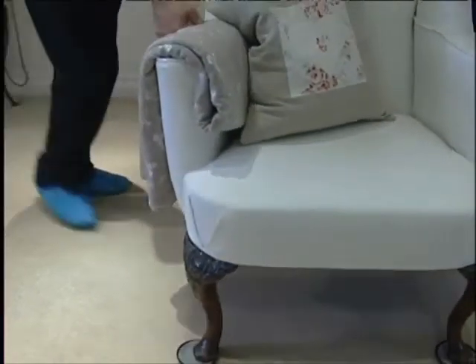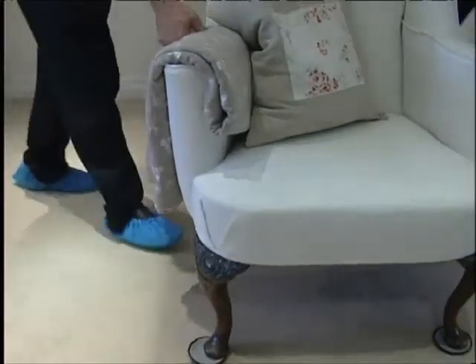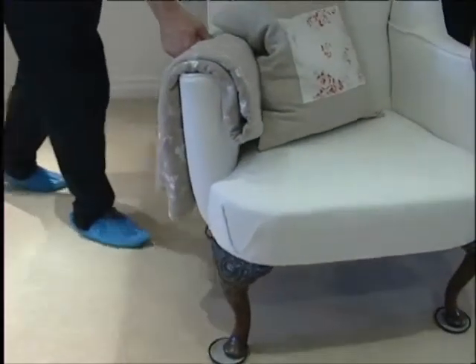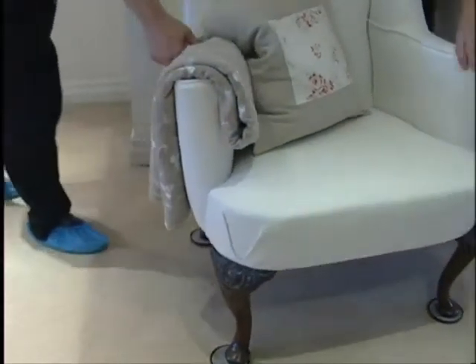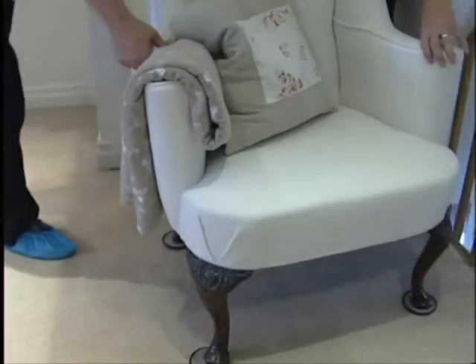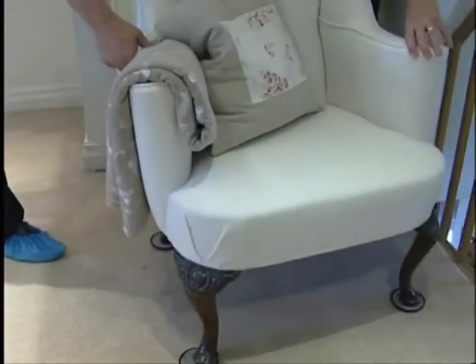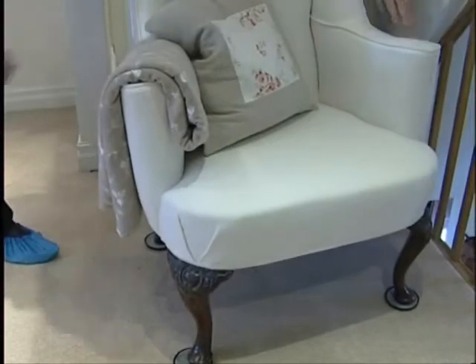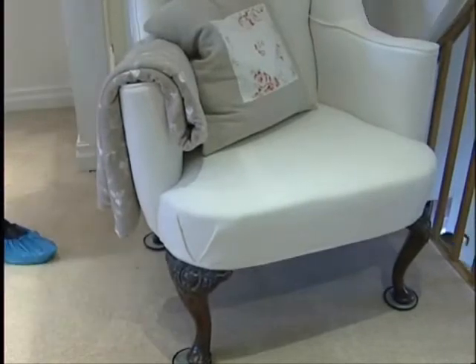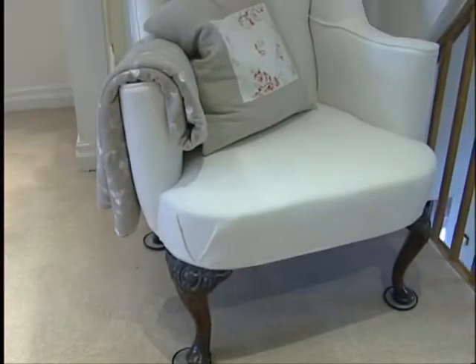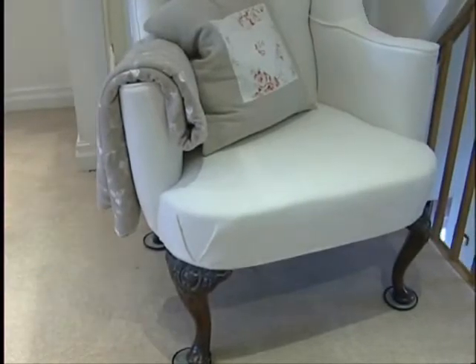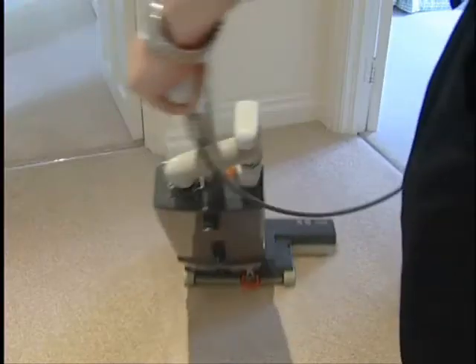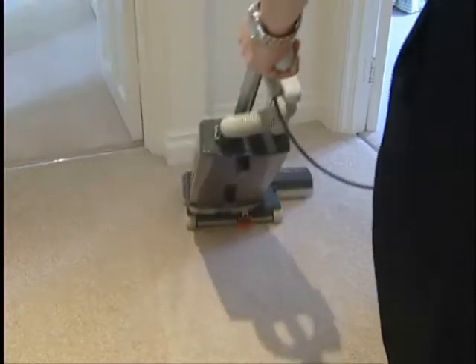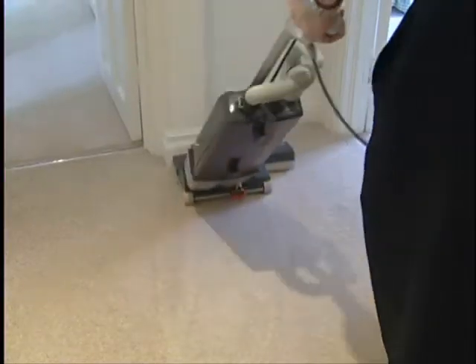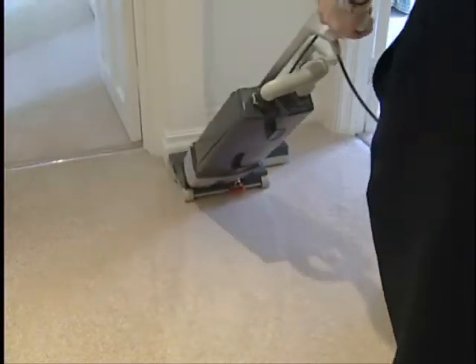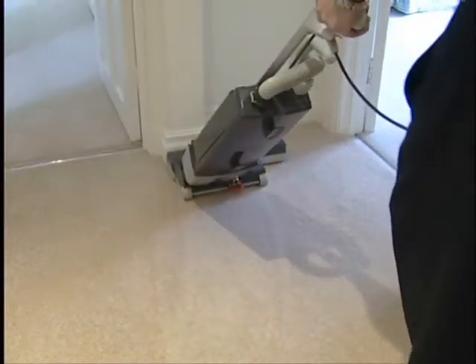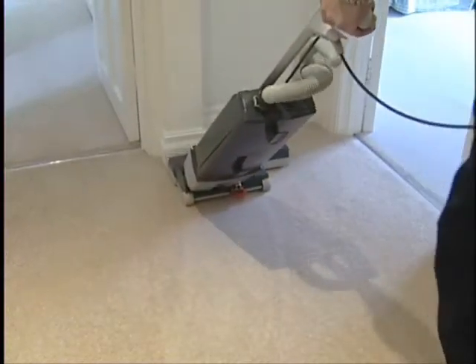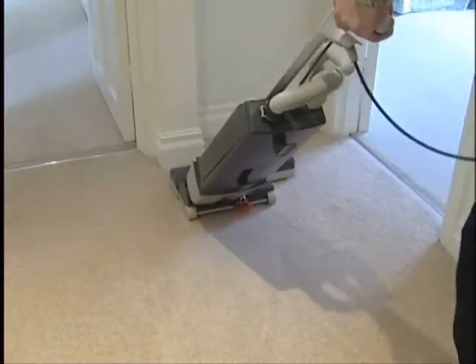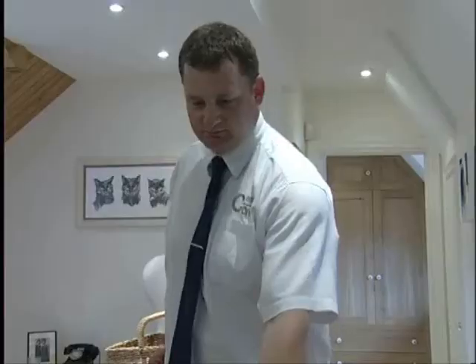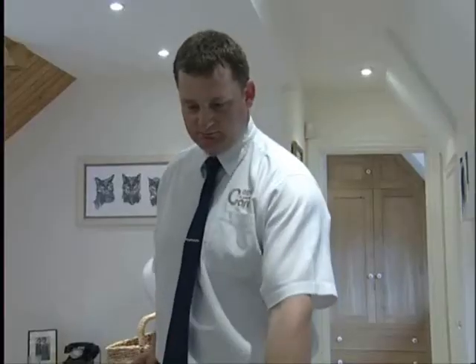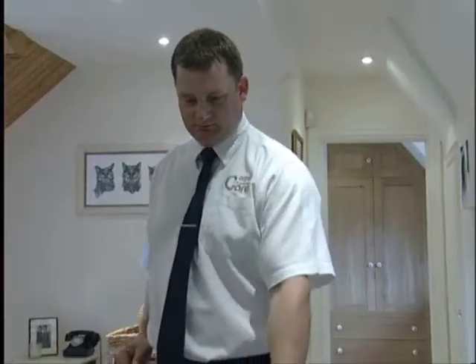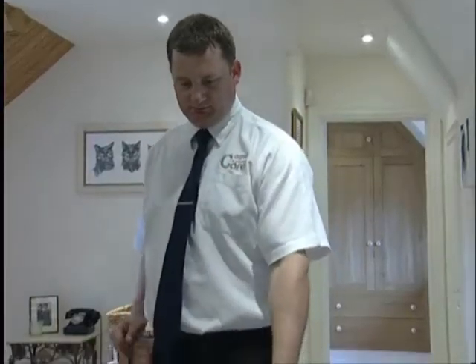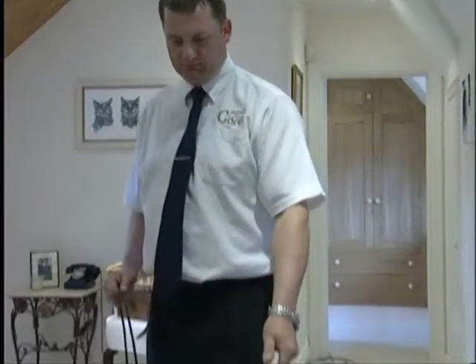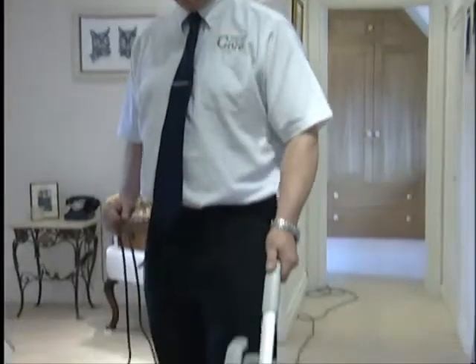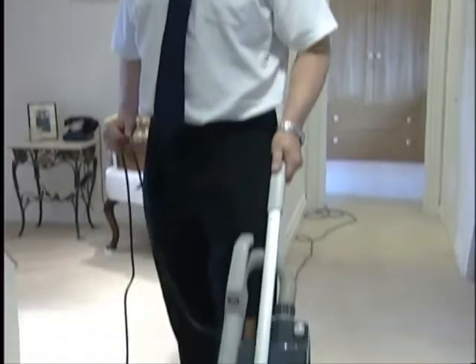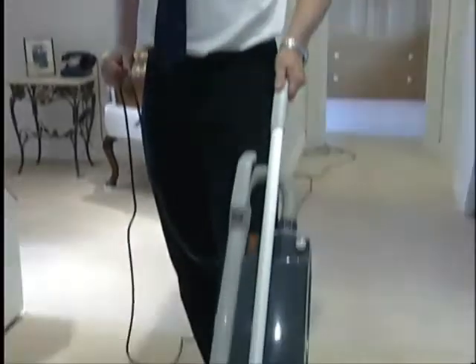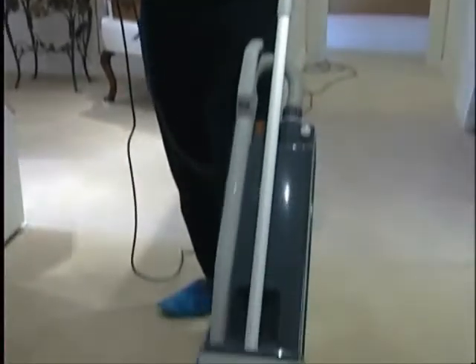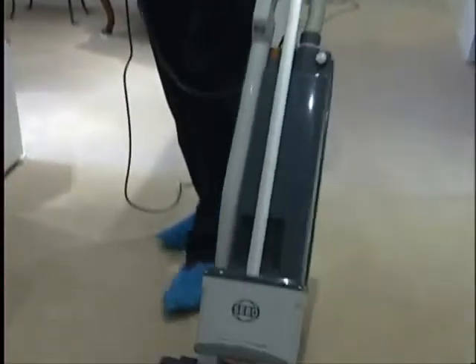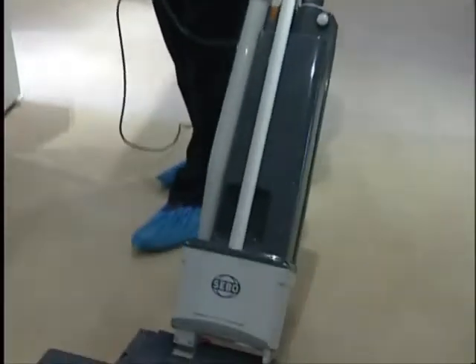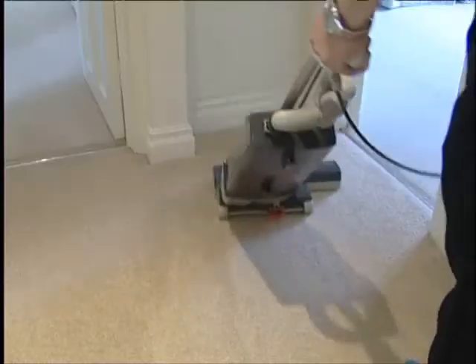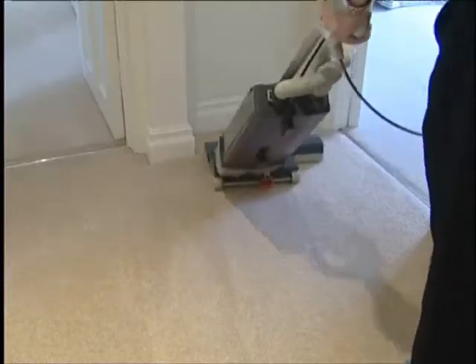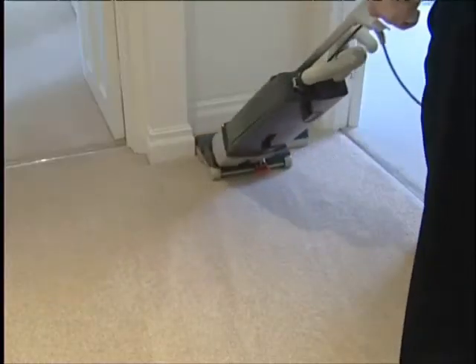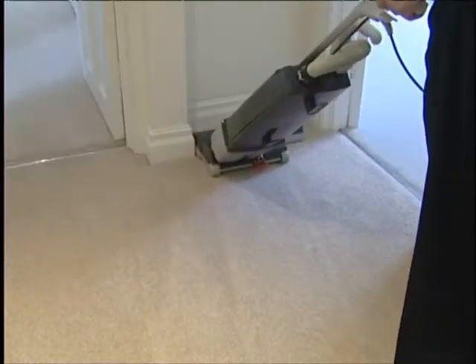As Paul said before, carpets can hide dry soil, therefore the carpets are vacuum cleaned using professional equipment. This step is often overlooked.